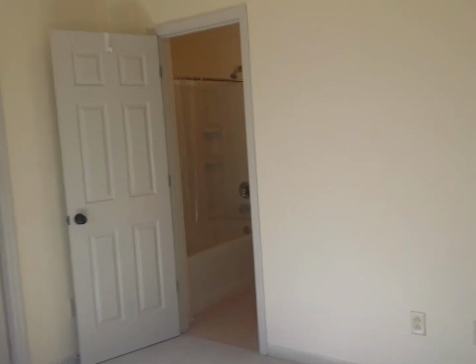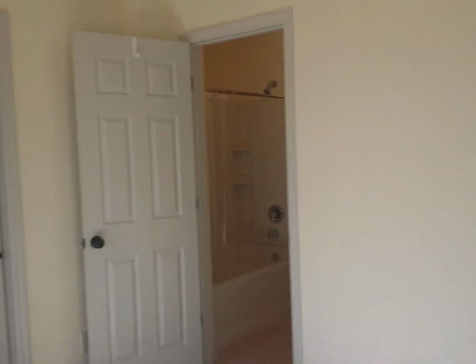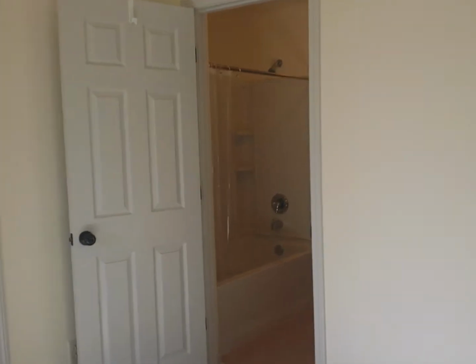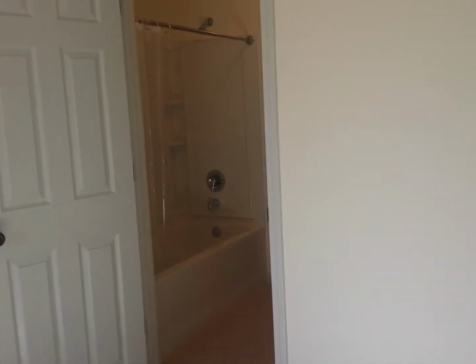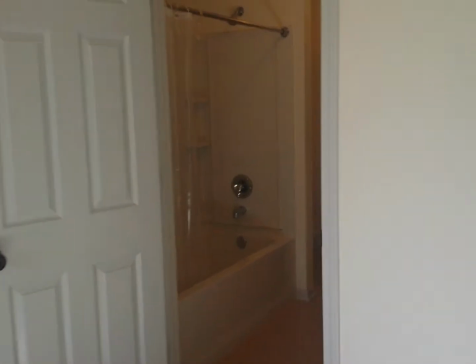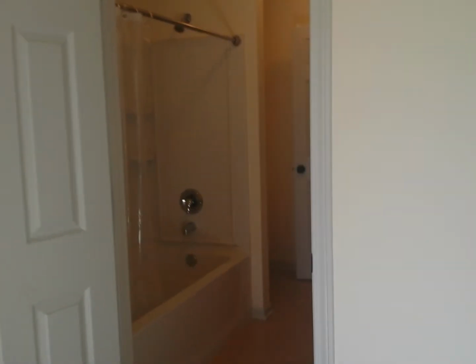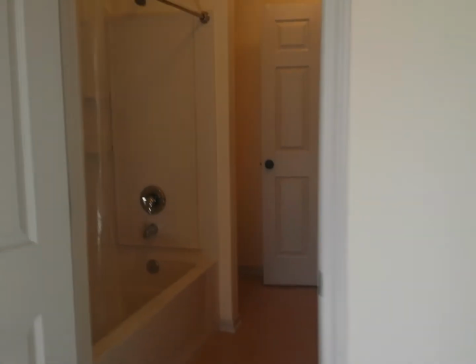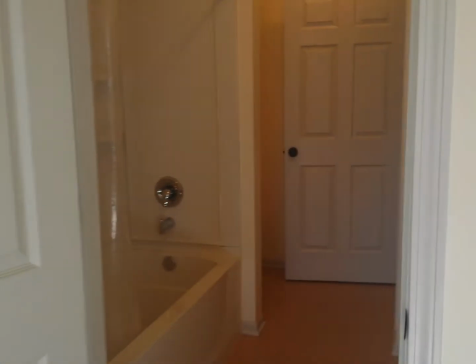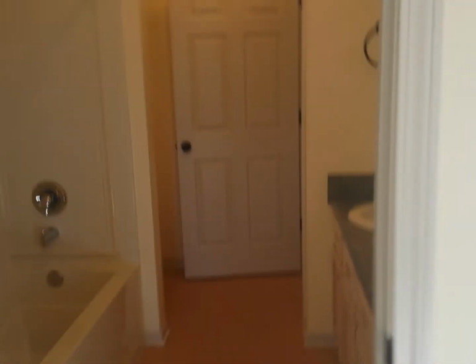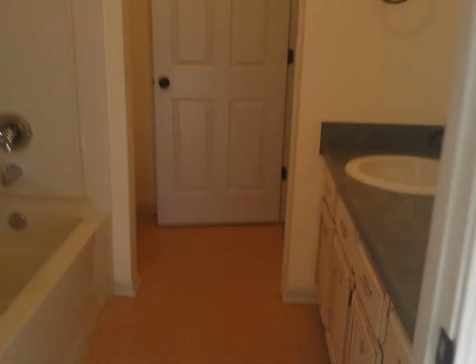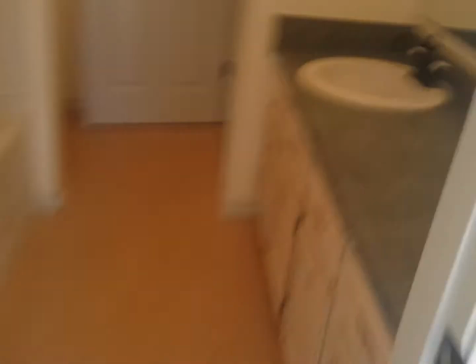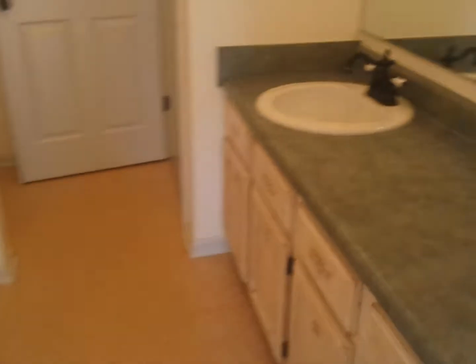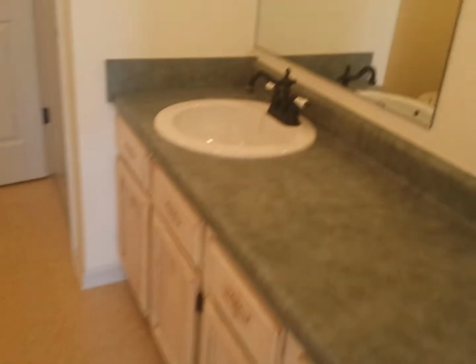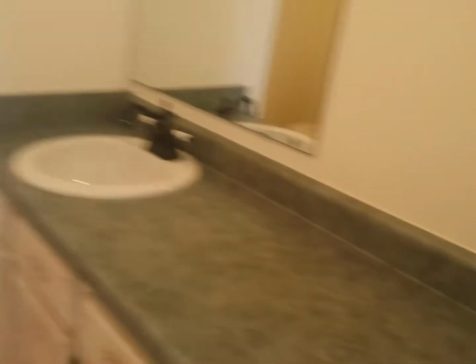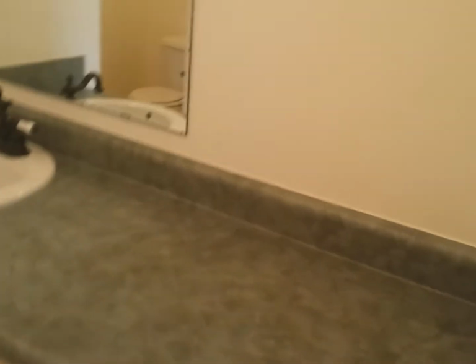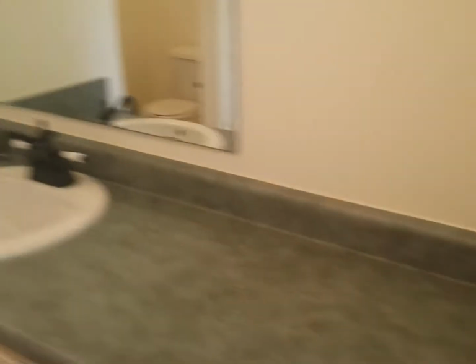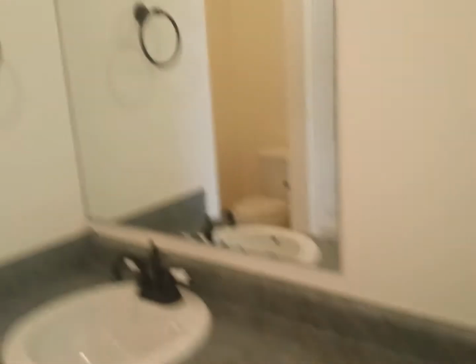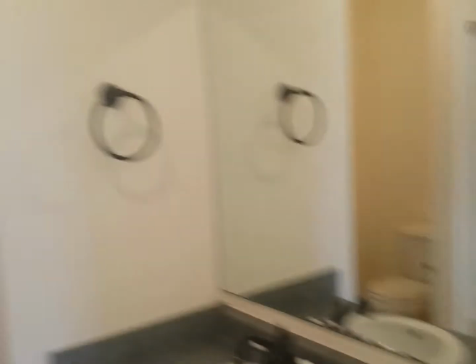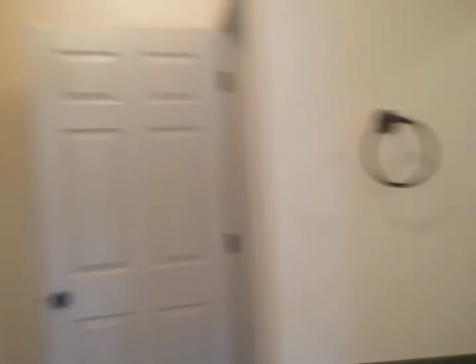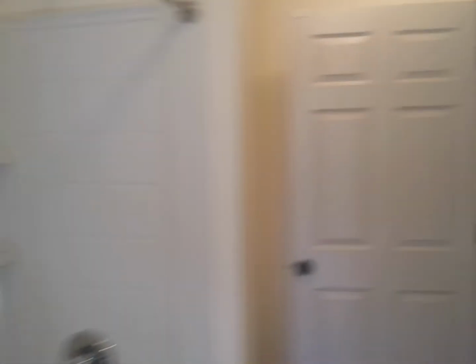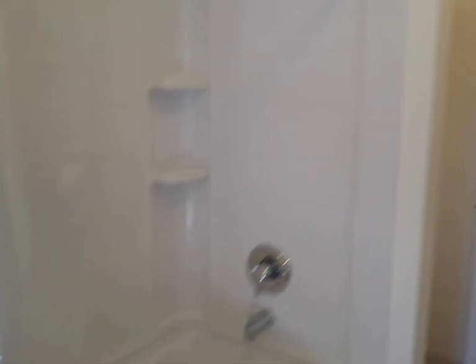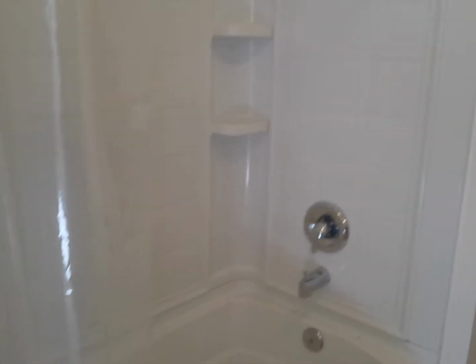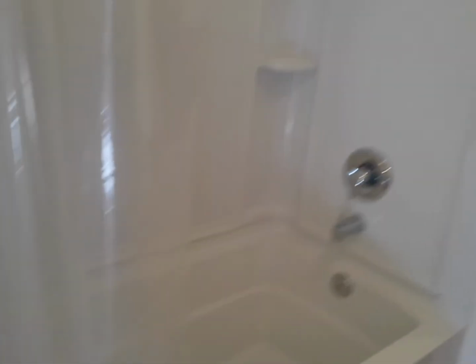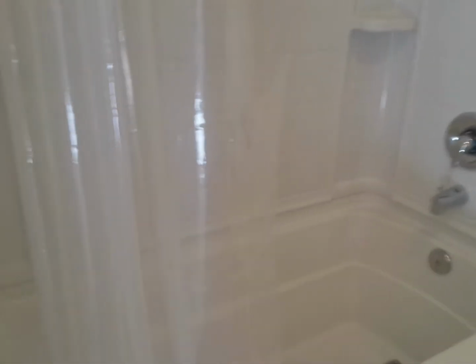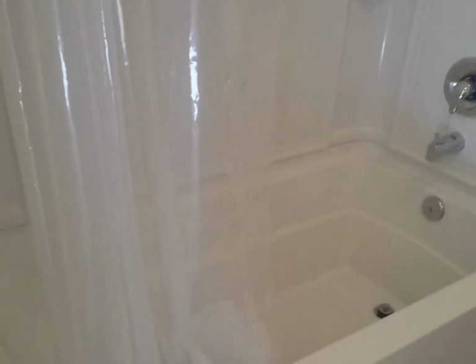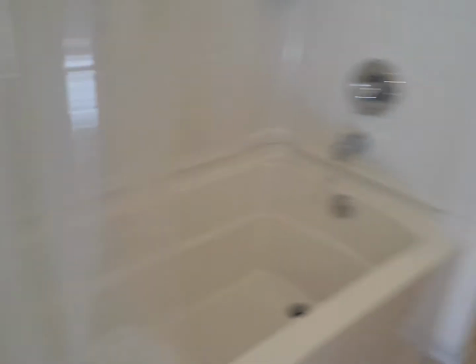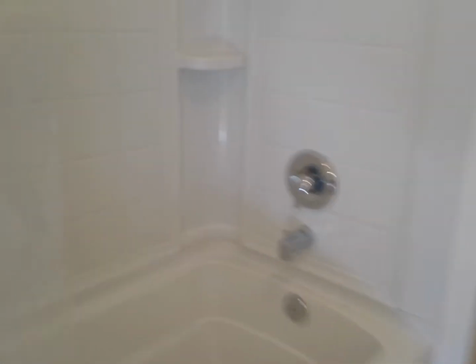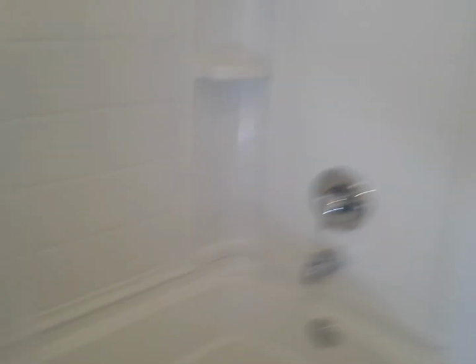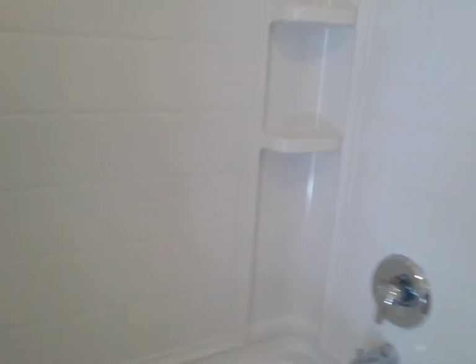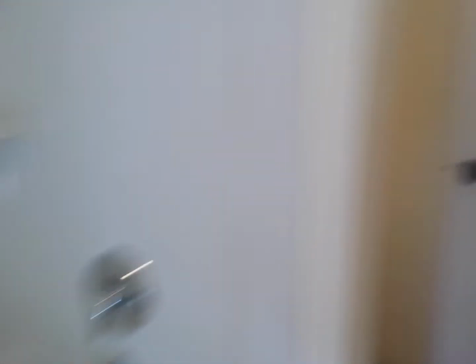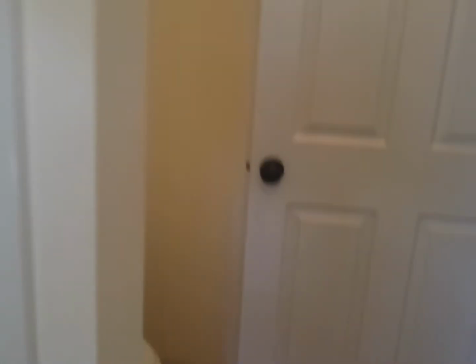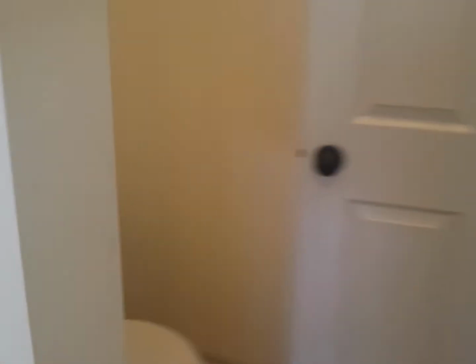And it goes into the bathroom. This bathroom is shared by the other two rooms up here, but very clean, like I said.